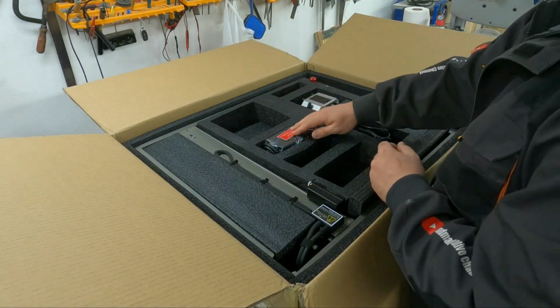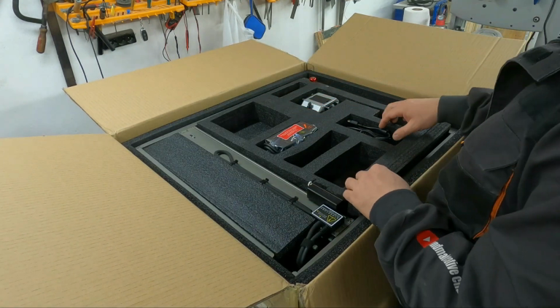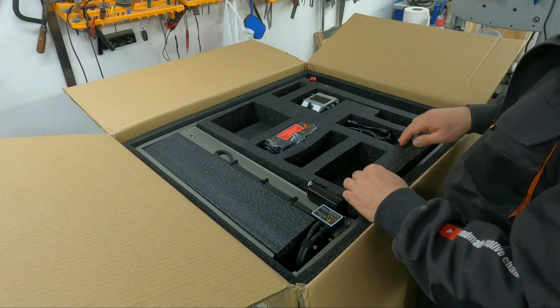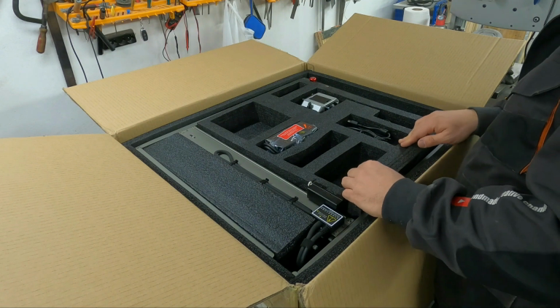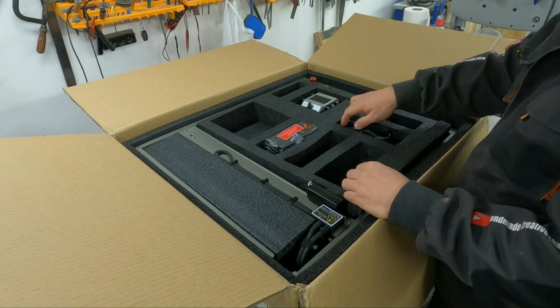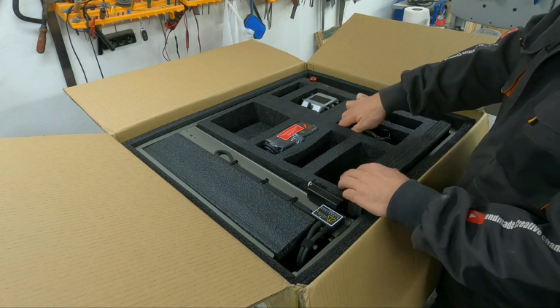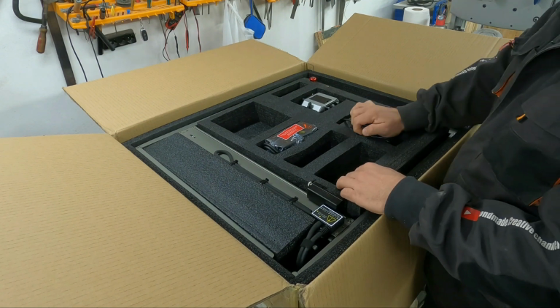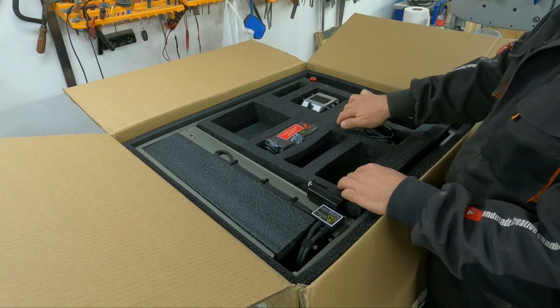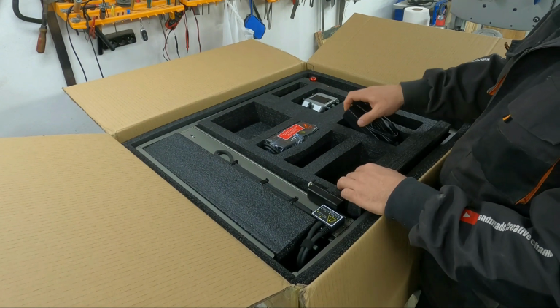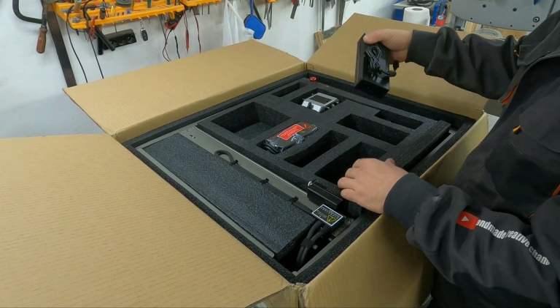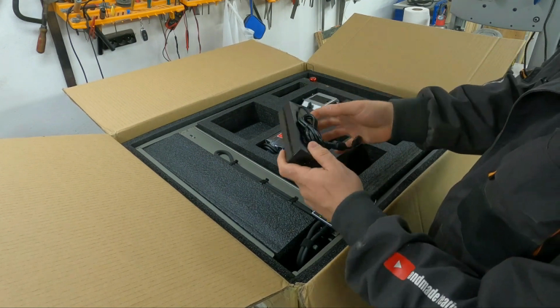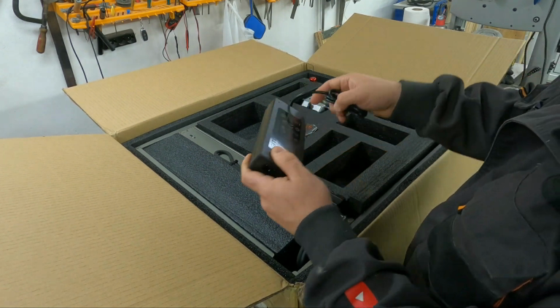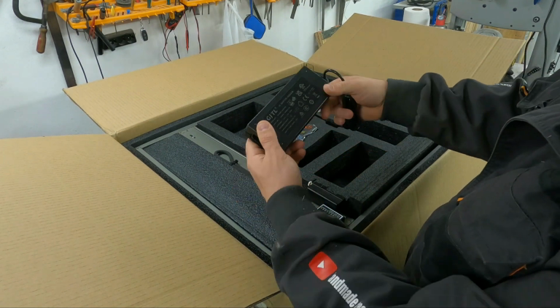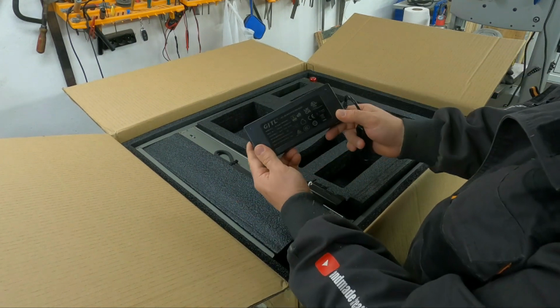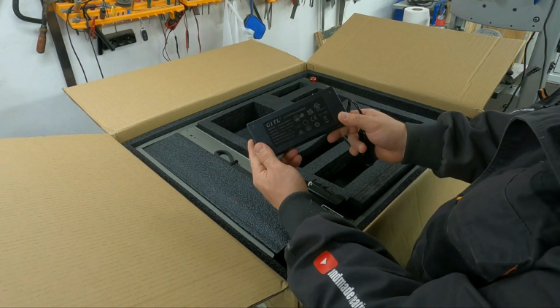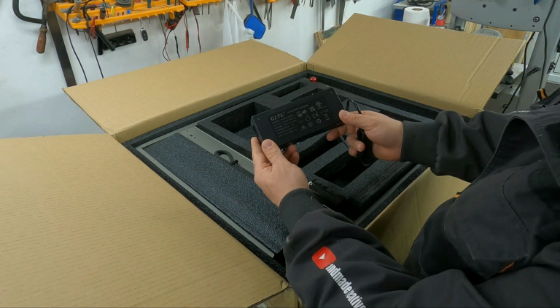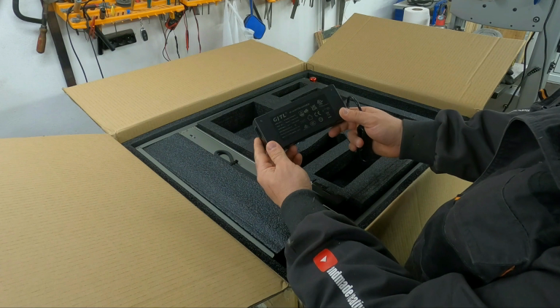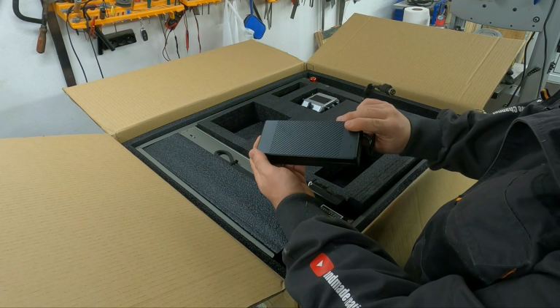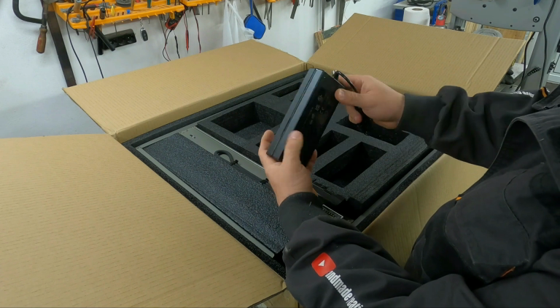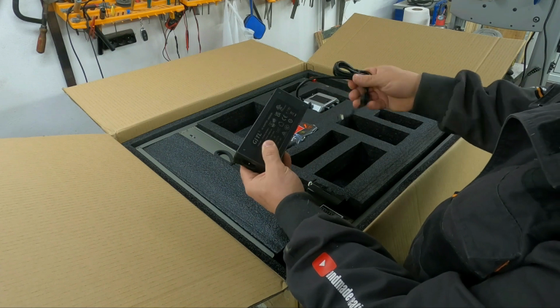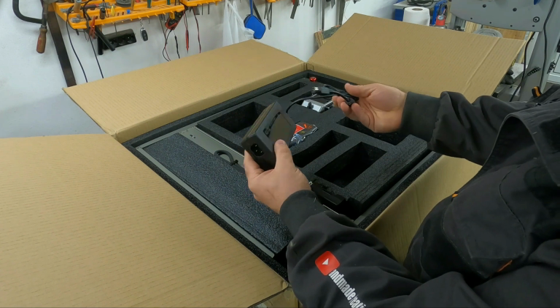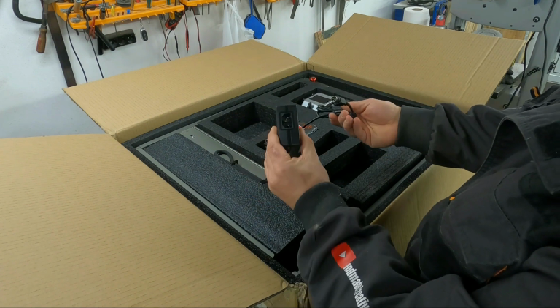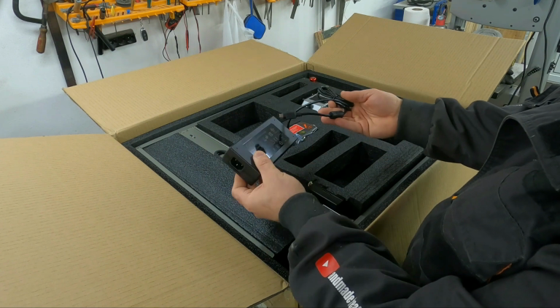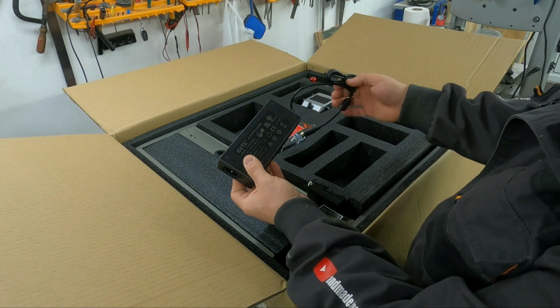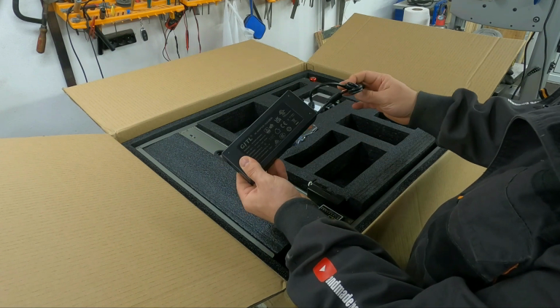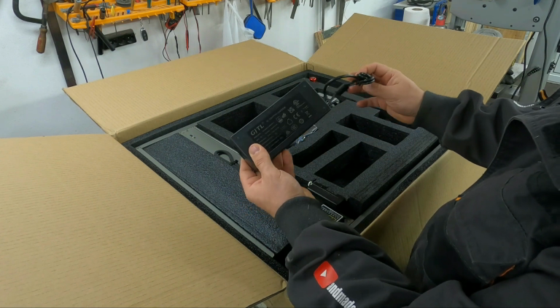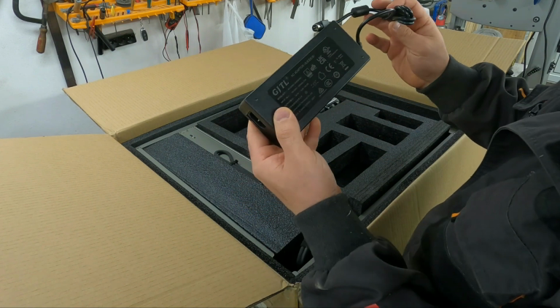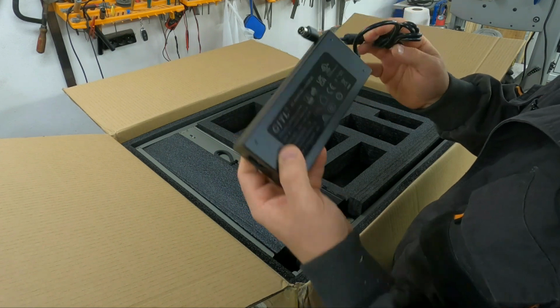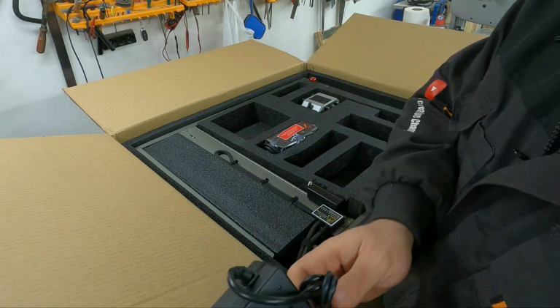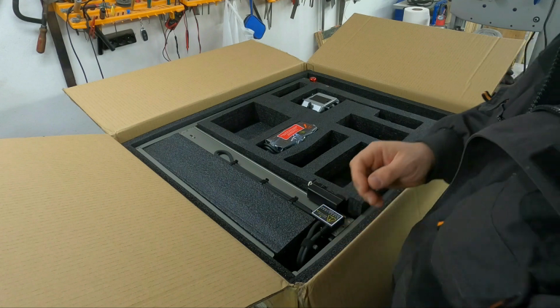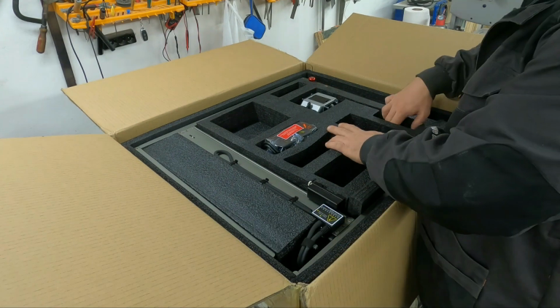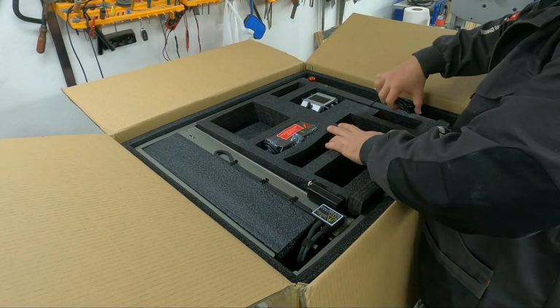This is the power supply, which is quite powerful — enough to power both the laser and the air pump. Input voltage is from 100 to 240 volts, and output voltage is 24 volts at 5 amps.